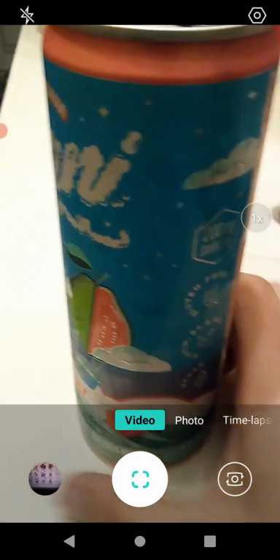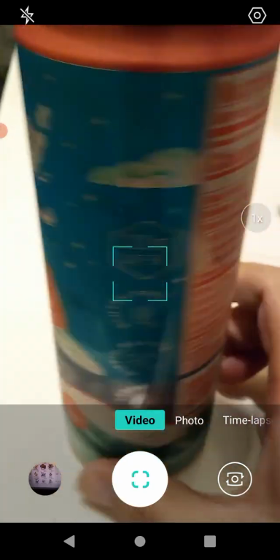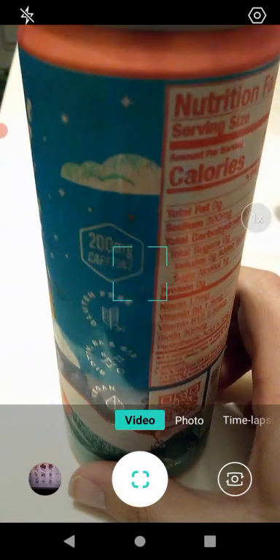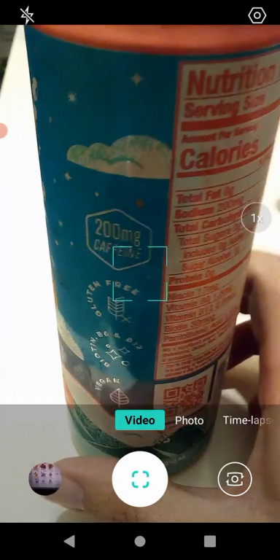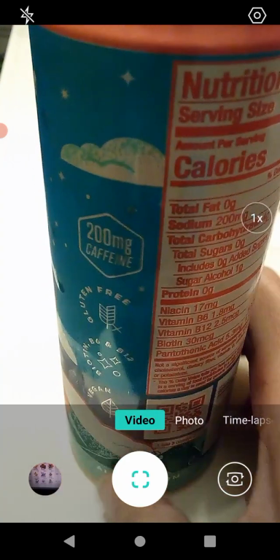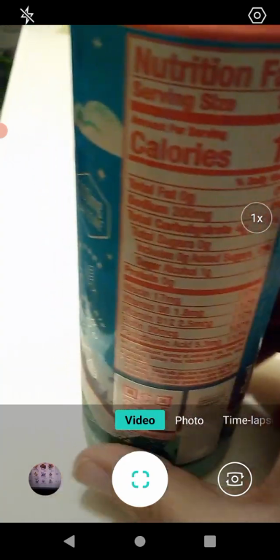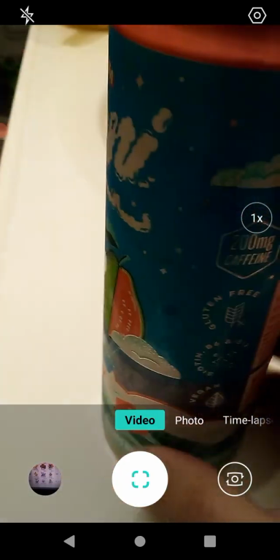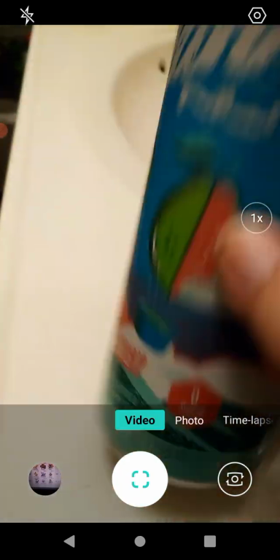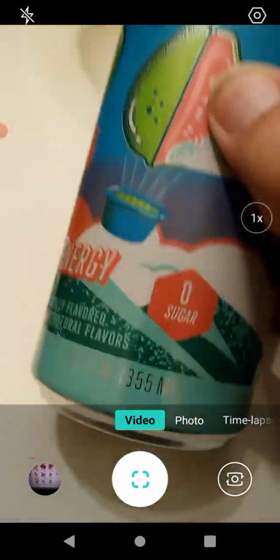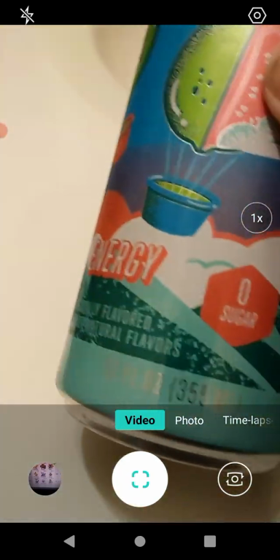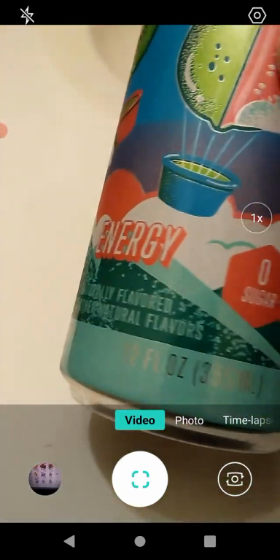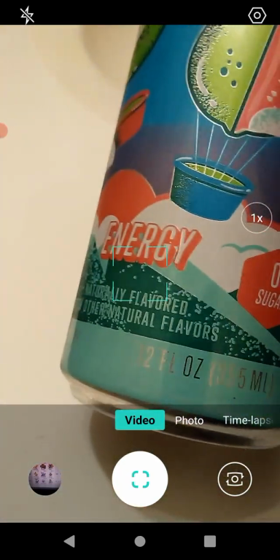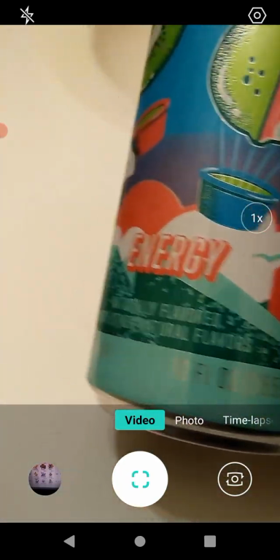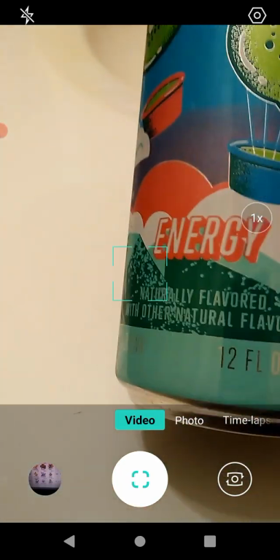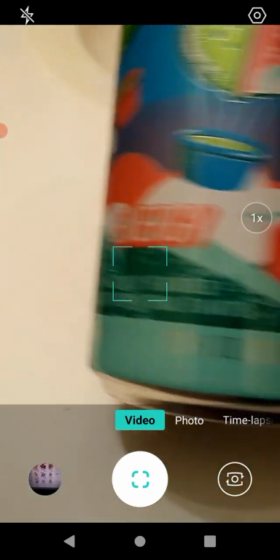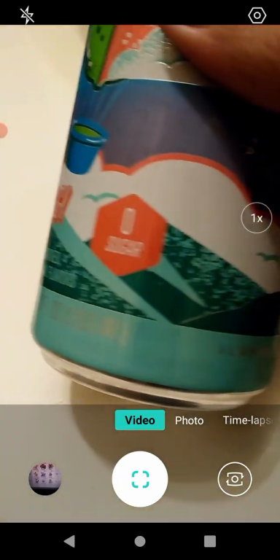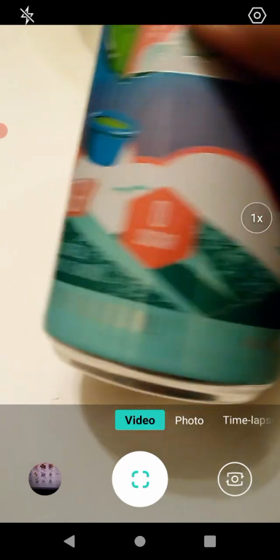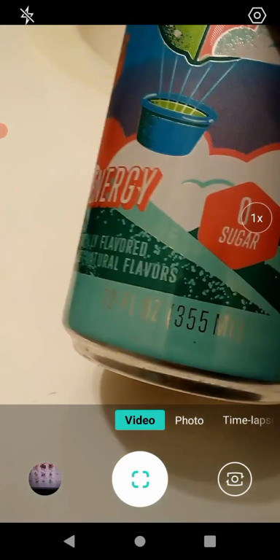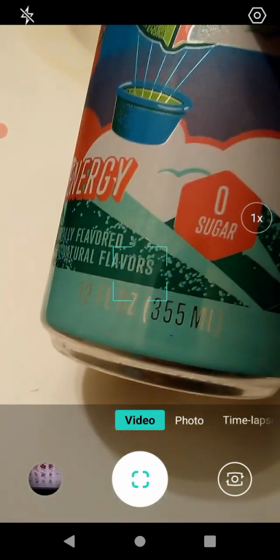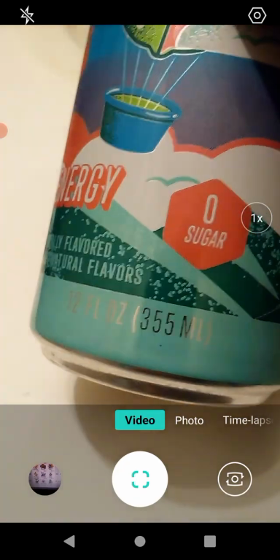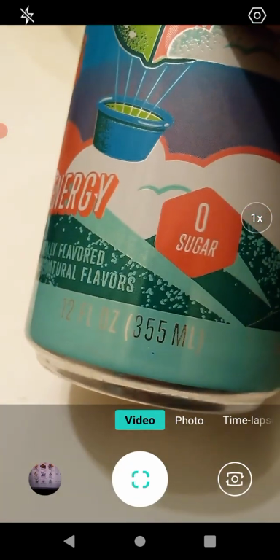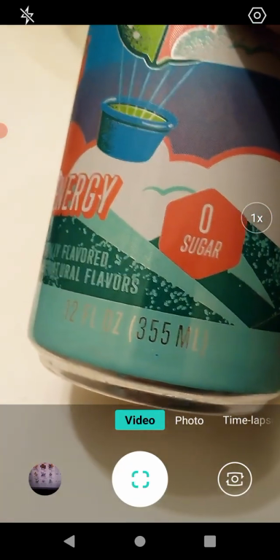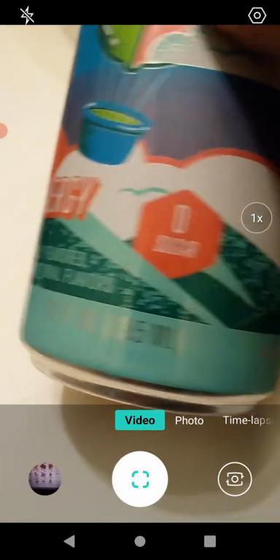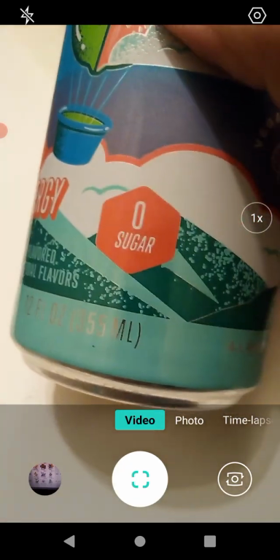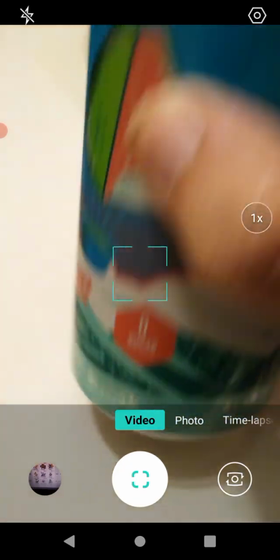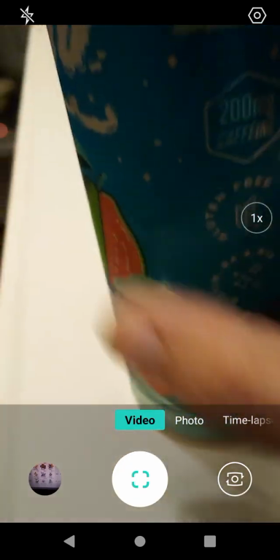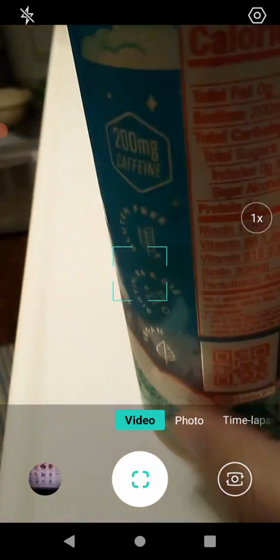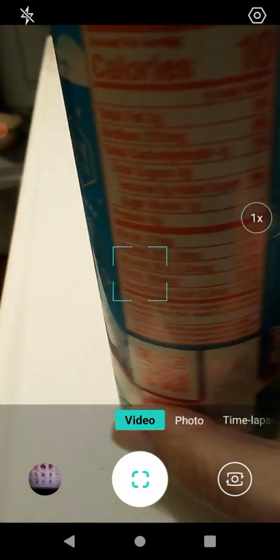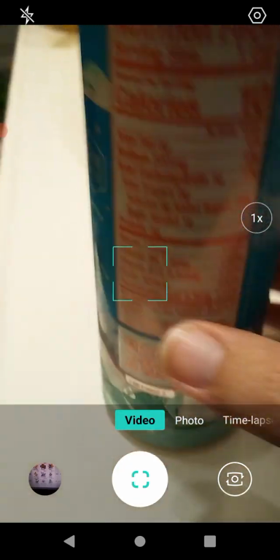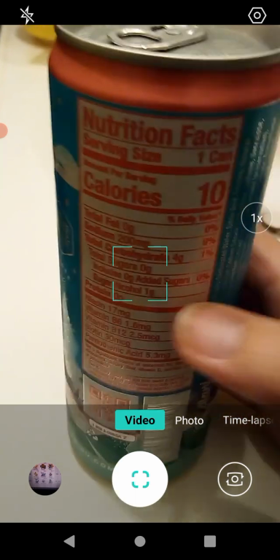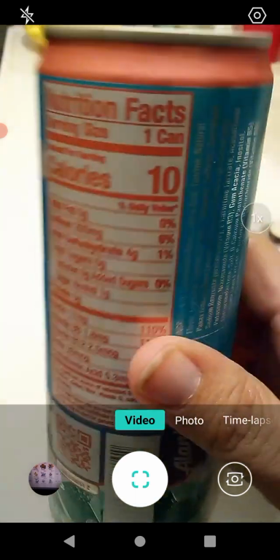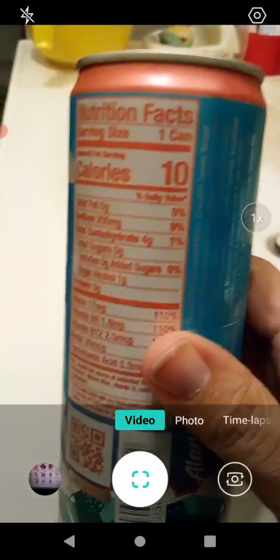They really have cute can designs. Anyway, this is 12 fluid ounces, or 355 milliliters for metric users out there. So let's go ahead and see what we've got here.